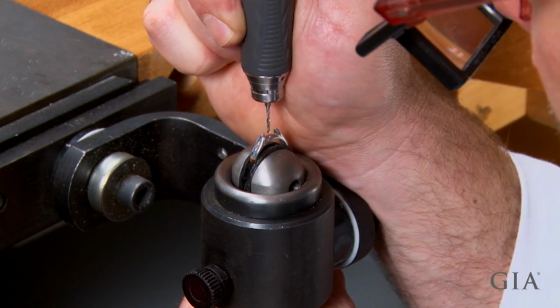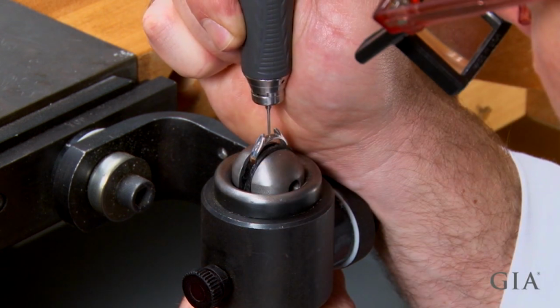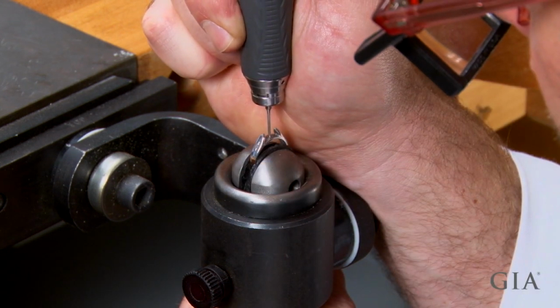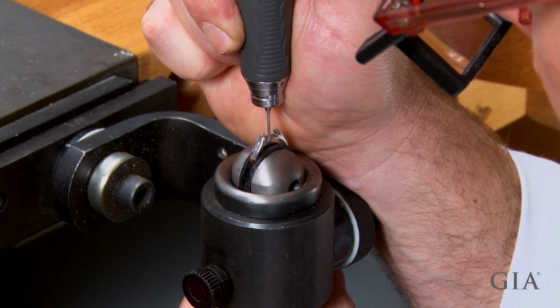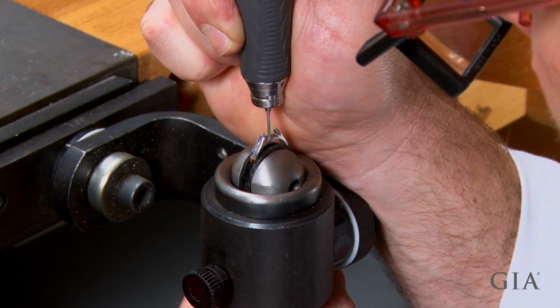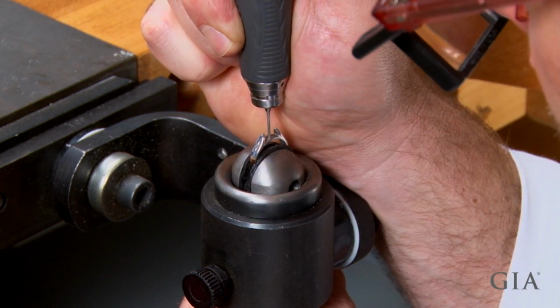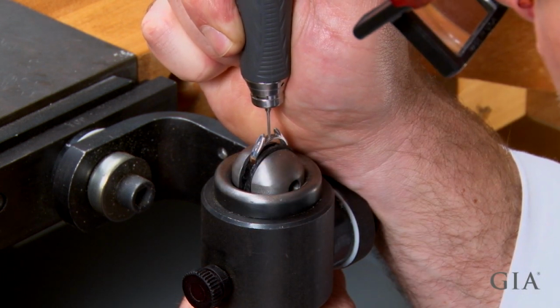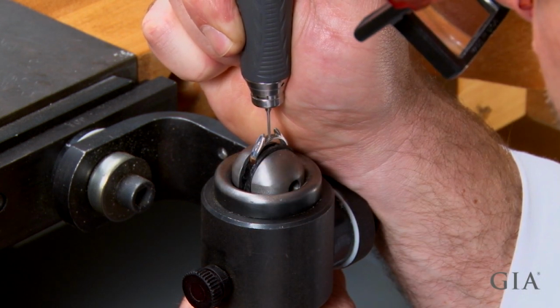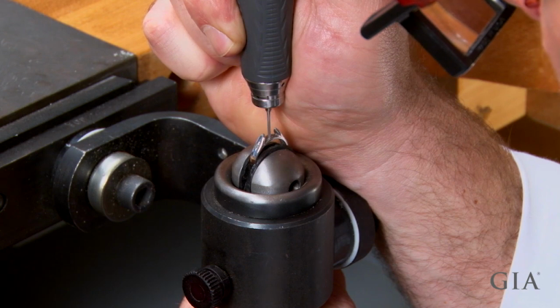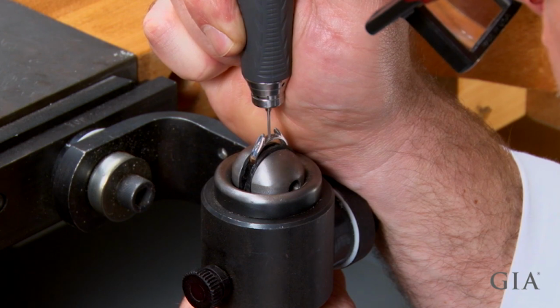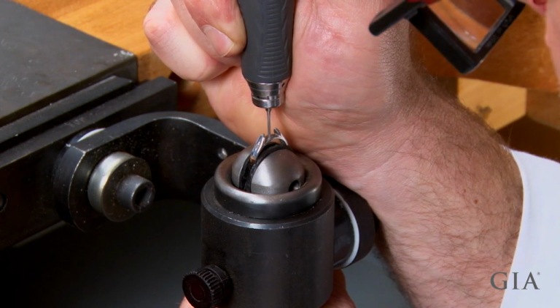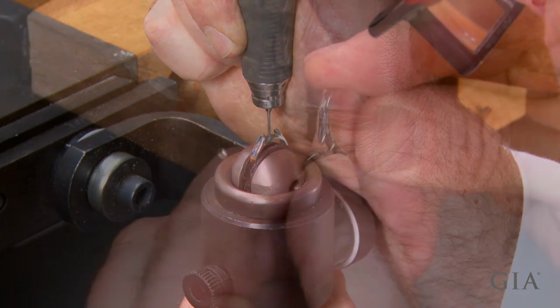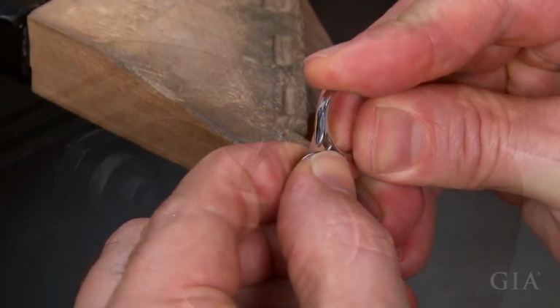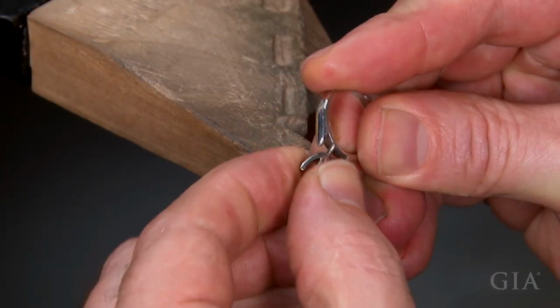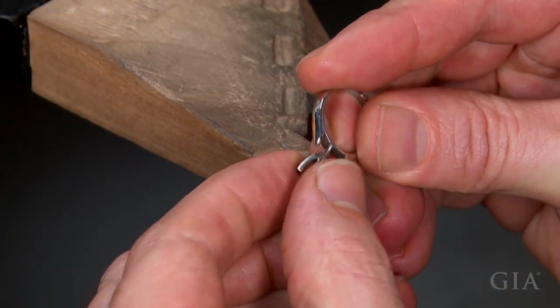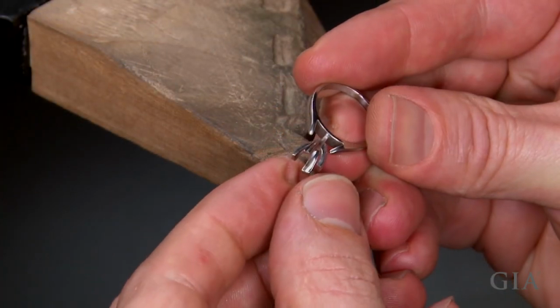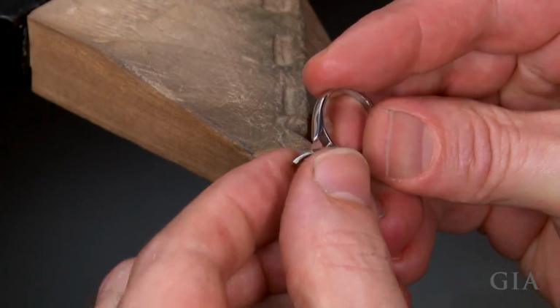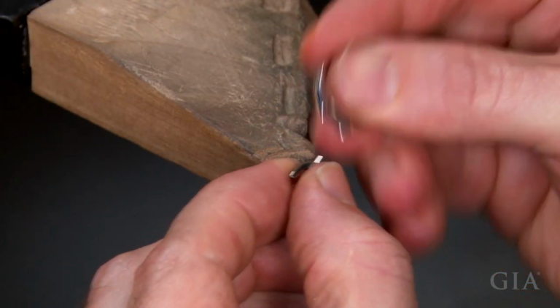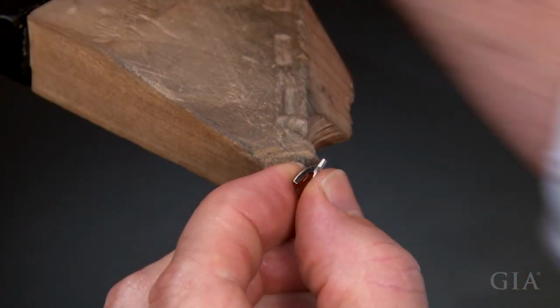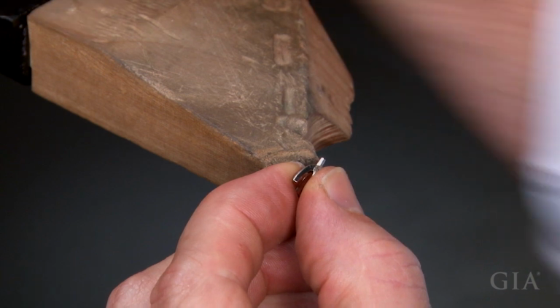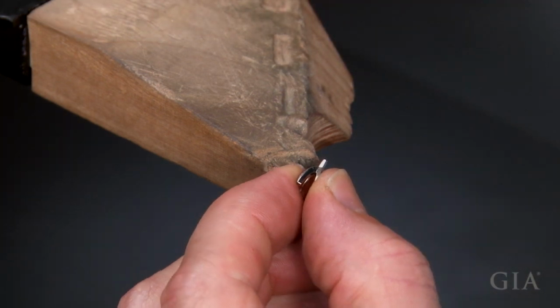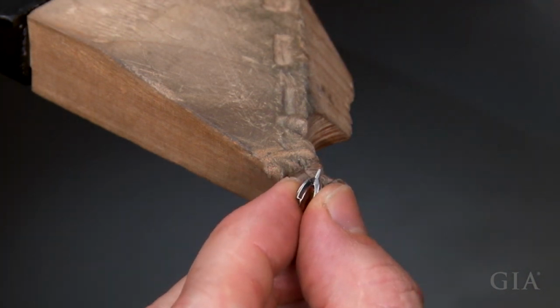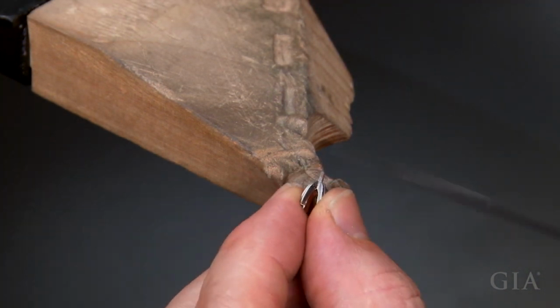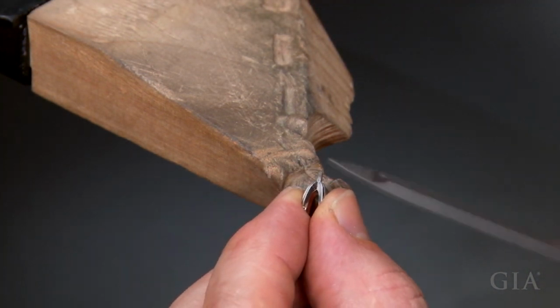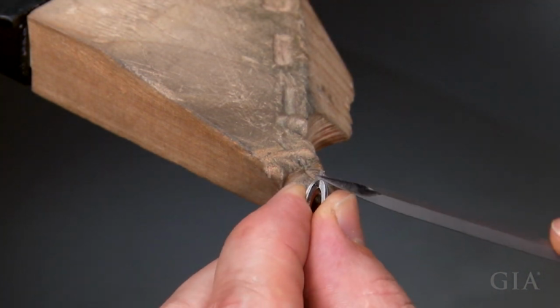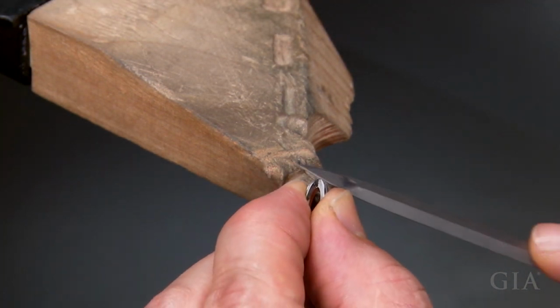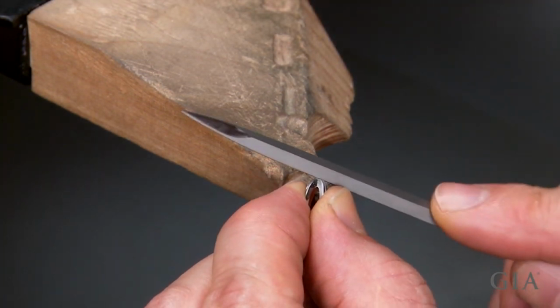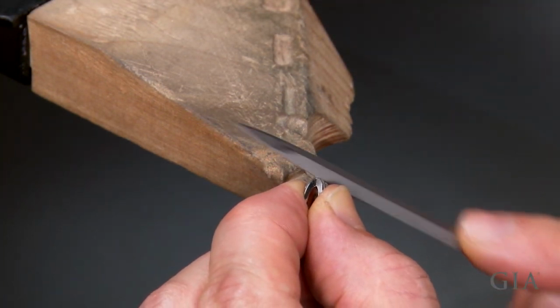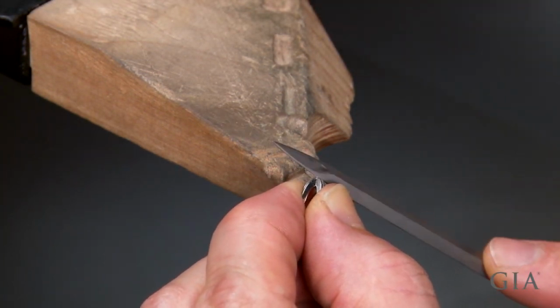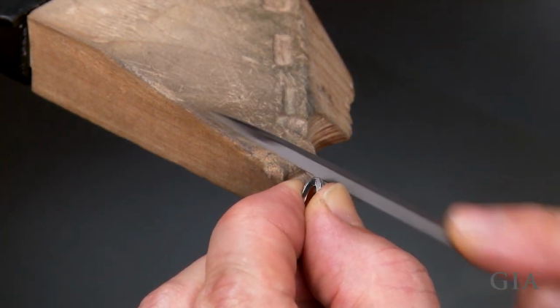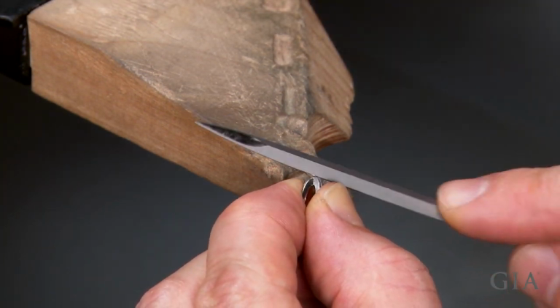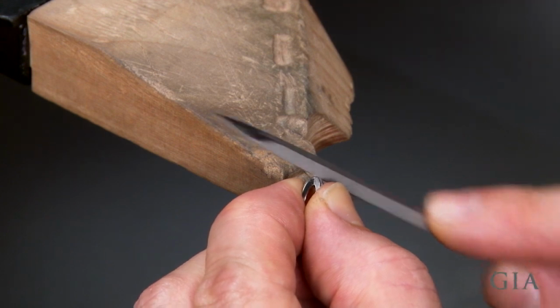Locate the center of the top of the shank and drill a new hole. Round the new setting's peg and fit it to the hole in the shank. The fit between the peg and the drilled hole should be snug, not tight.